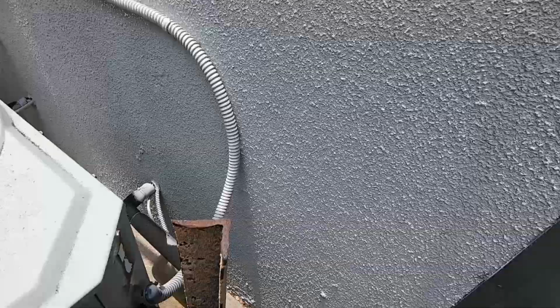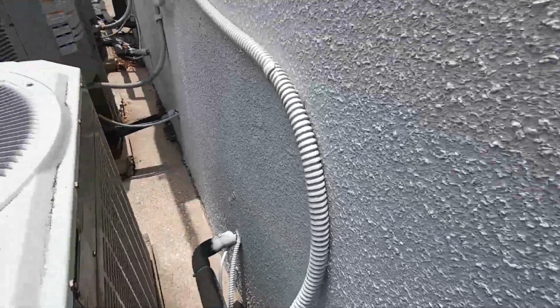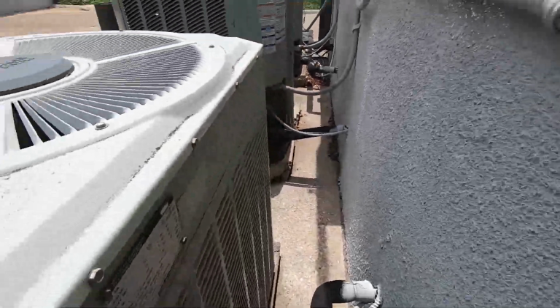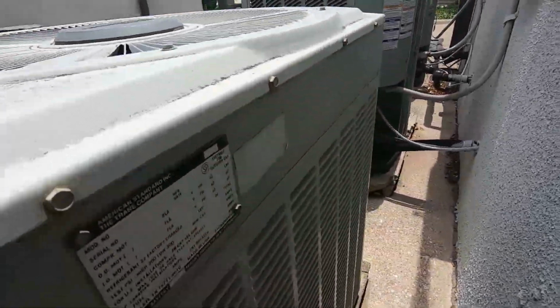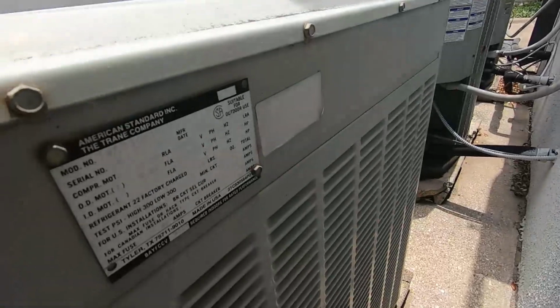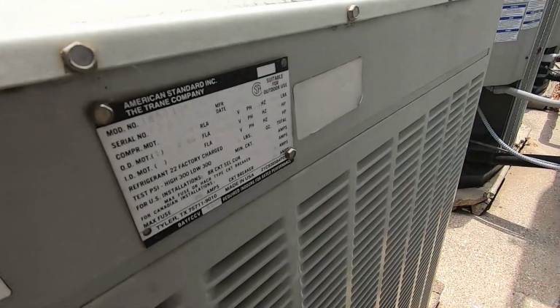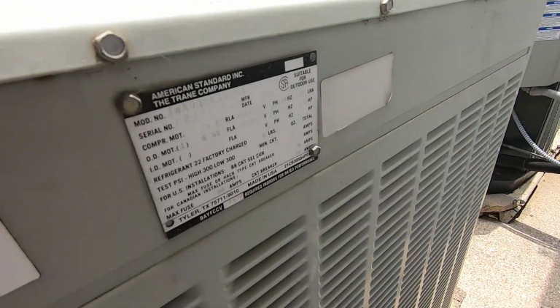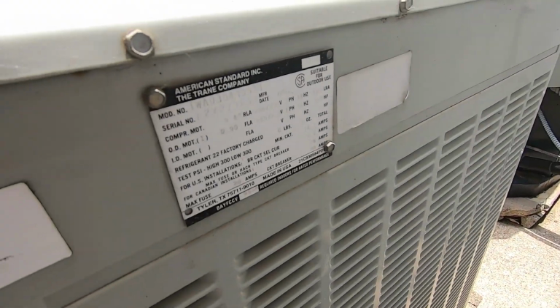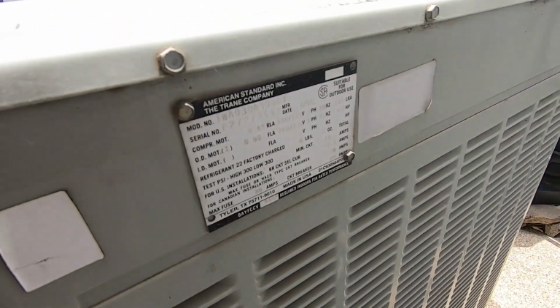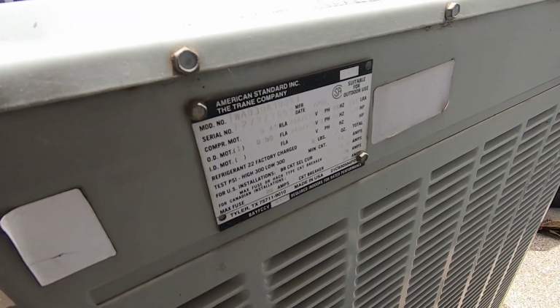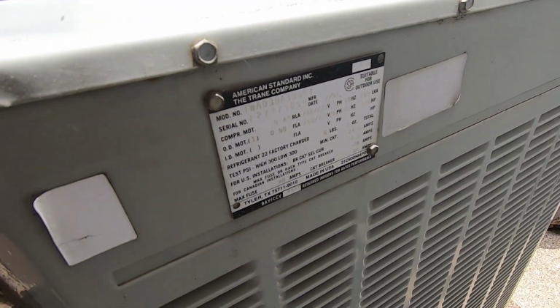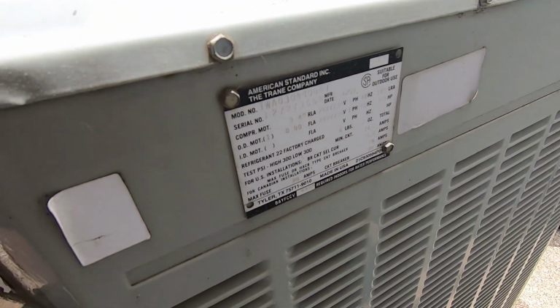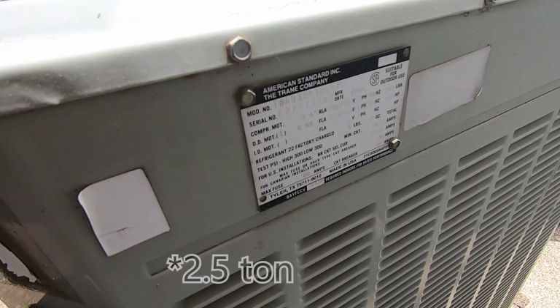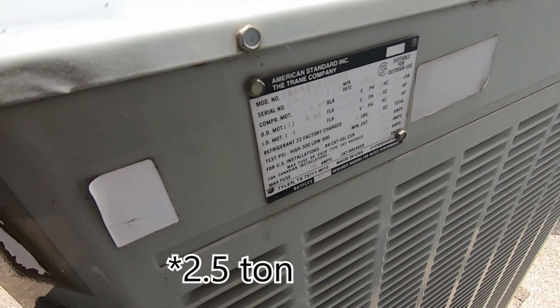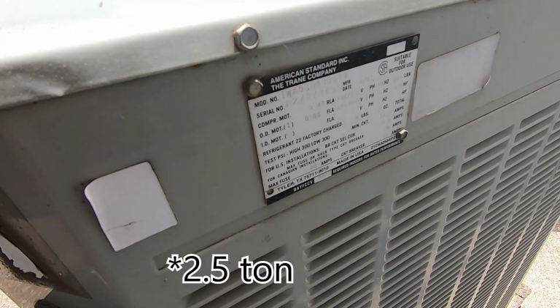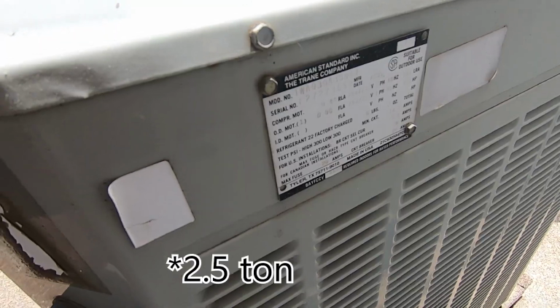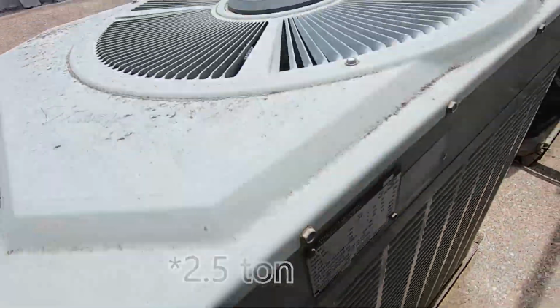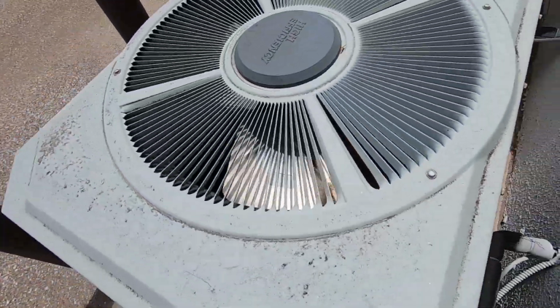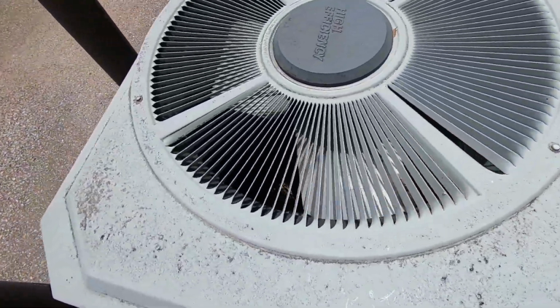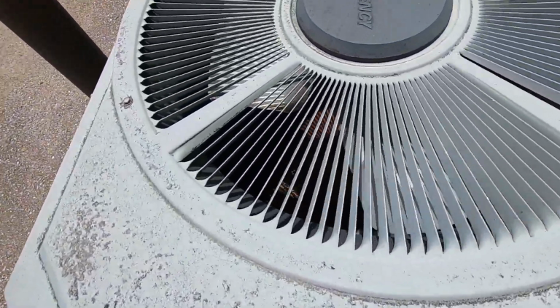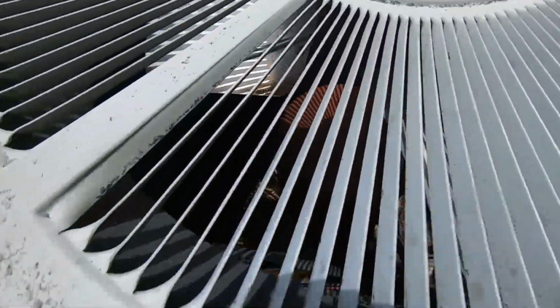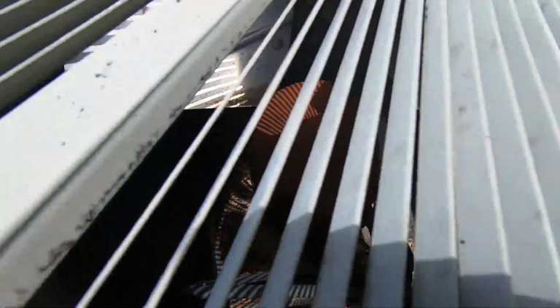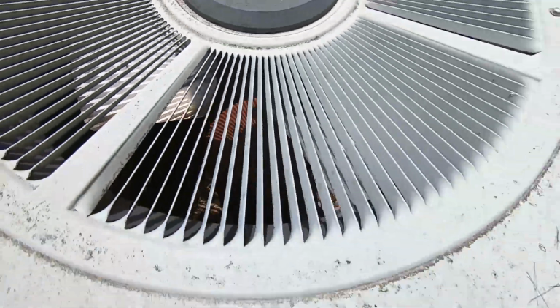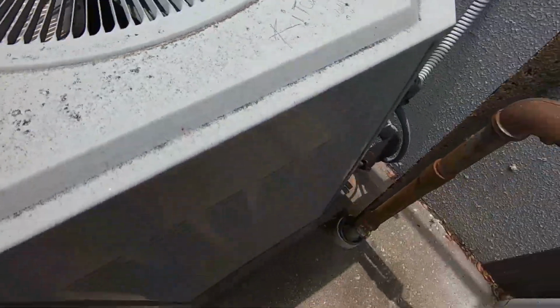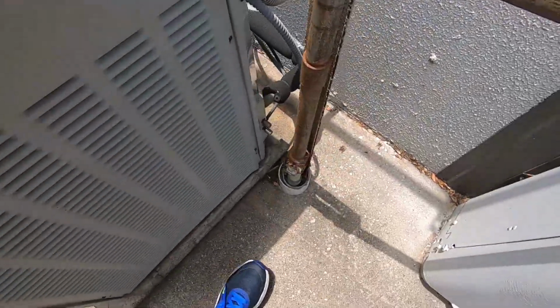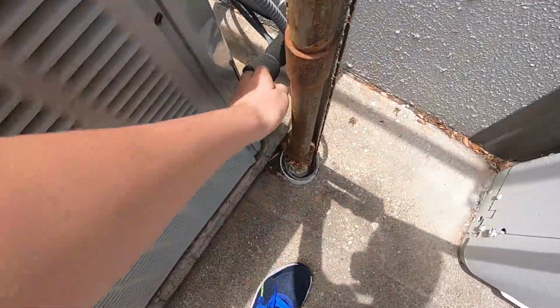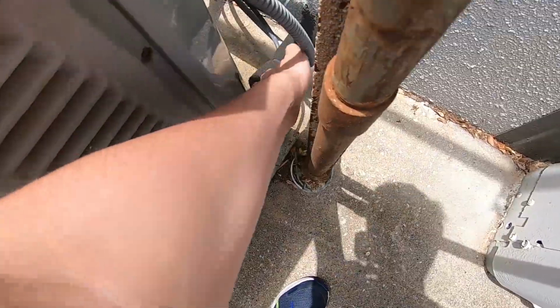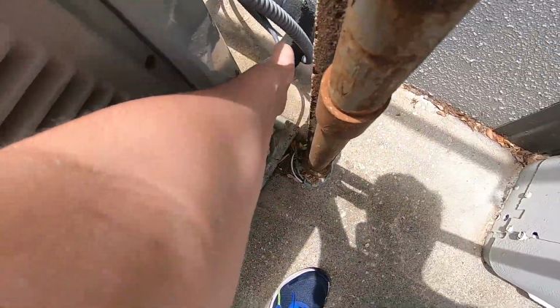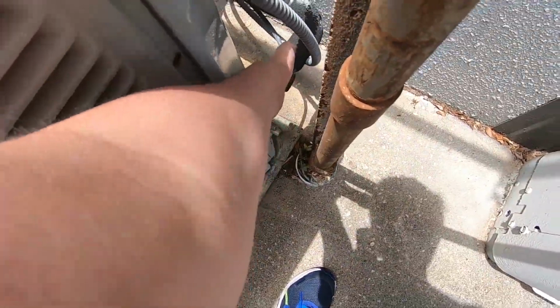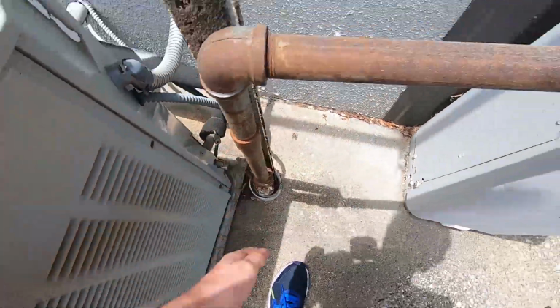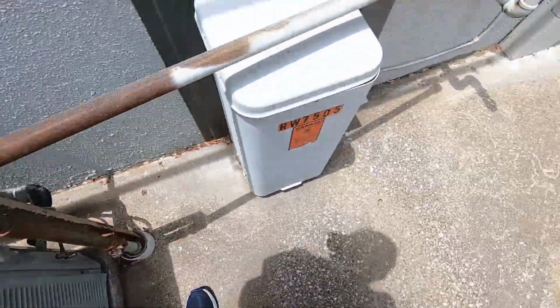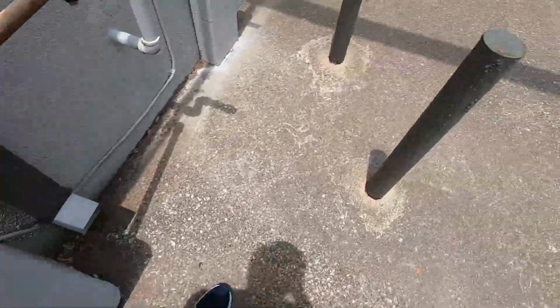This is one of the metal tag ones. It is from 1991 and it's a 3-ton heat pump. It's got a Climatrol reciprocating compressor. It has not been running.